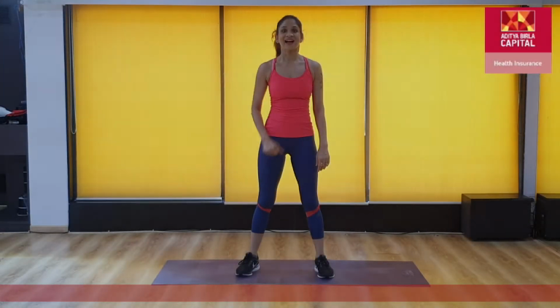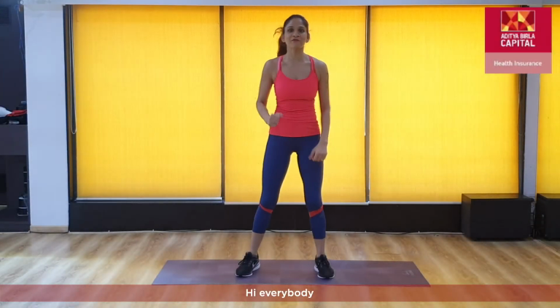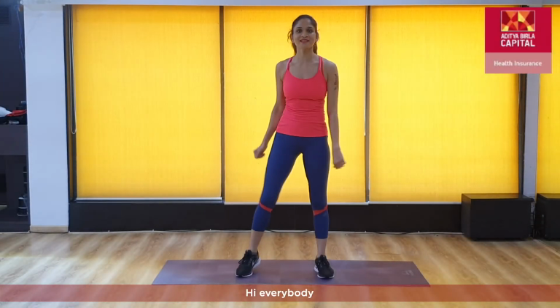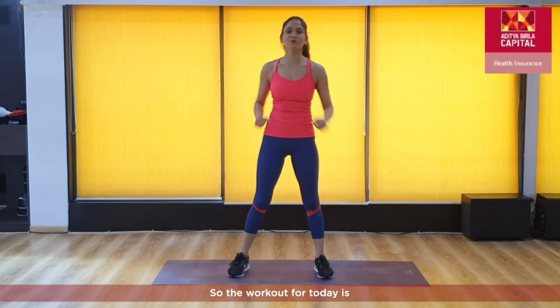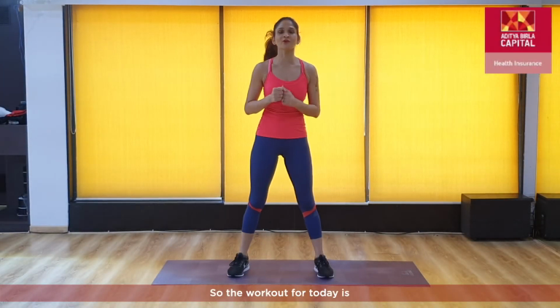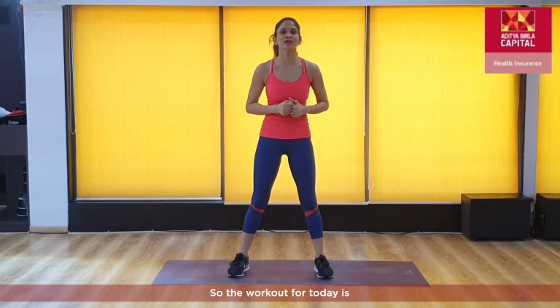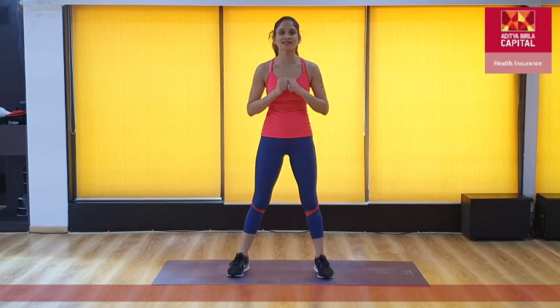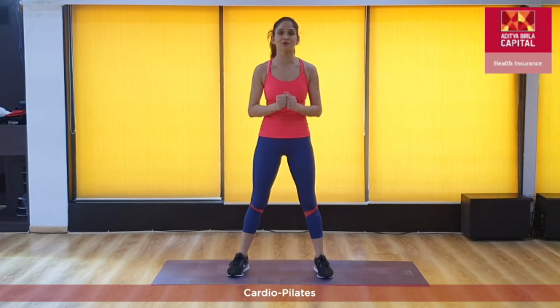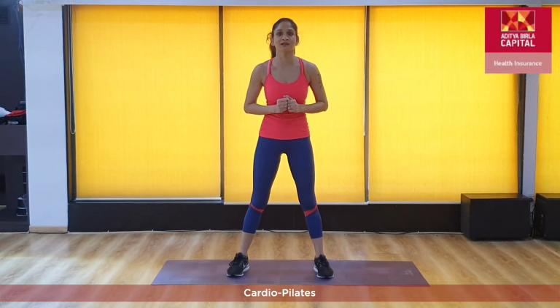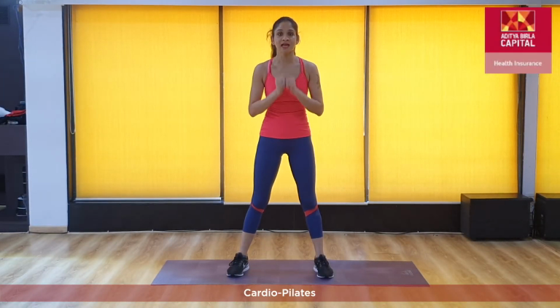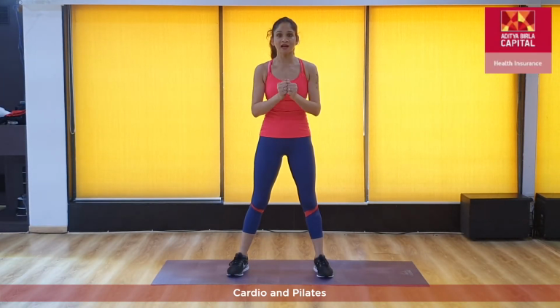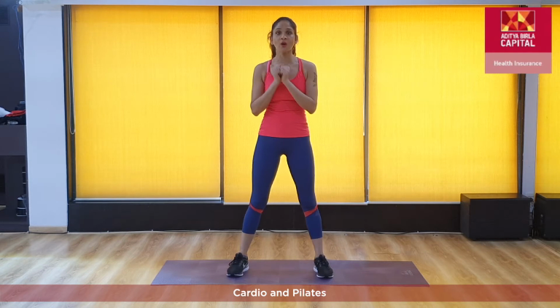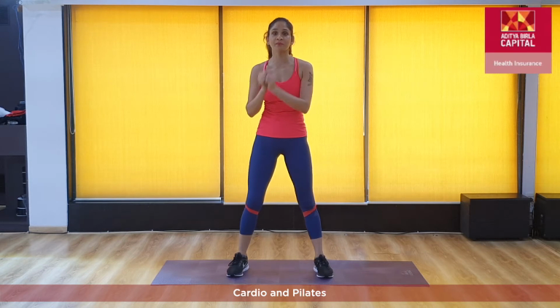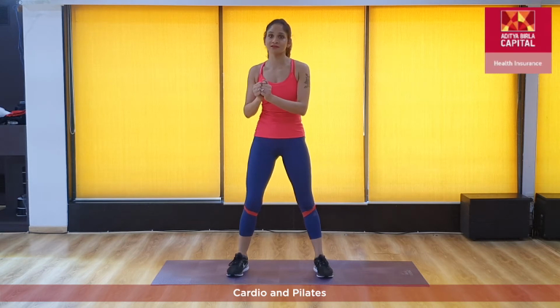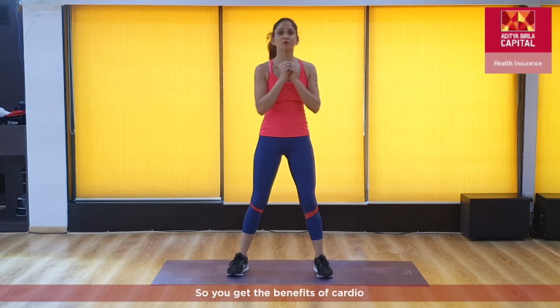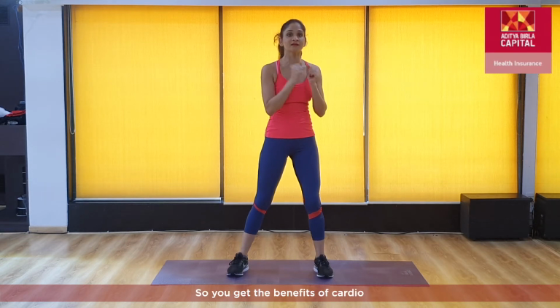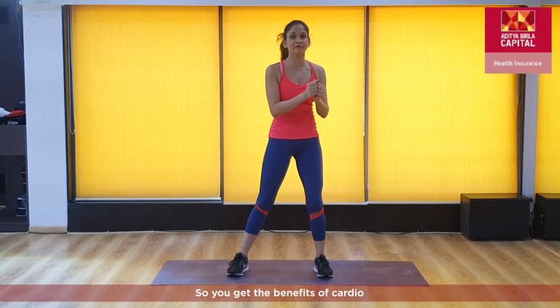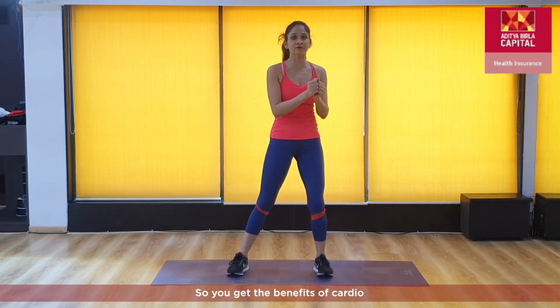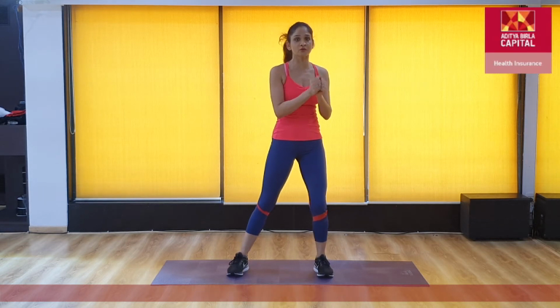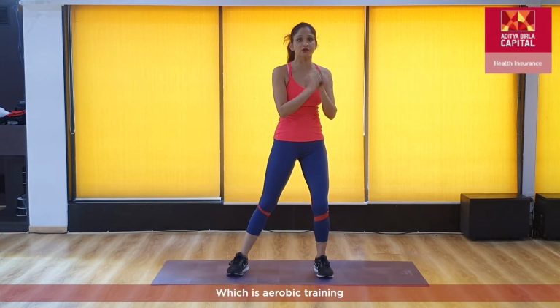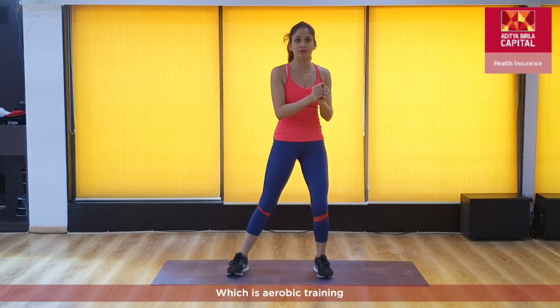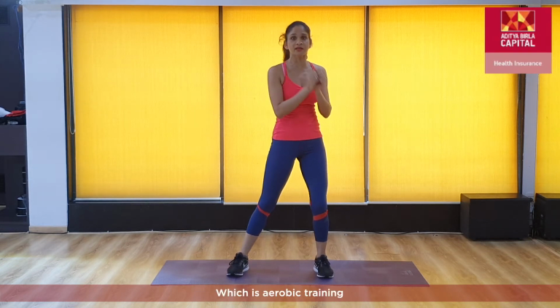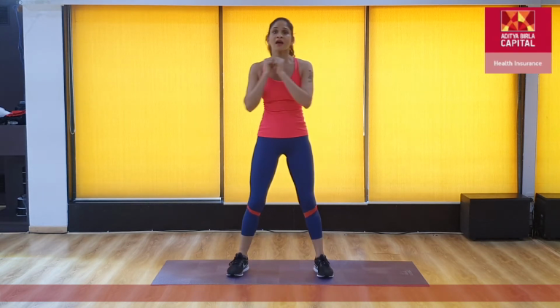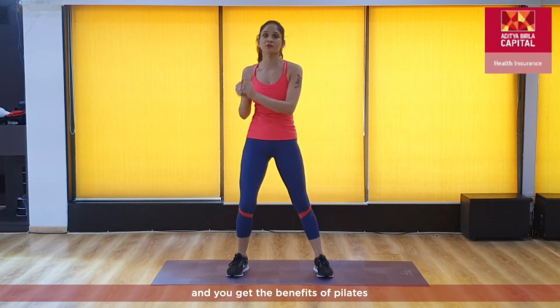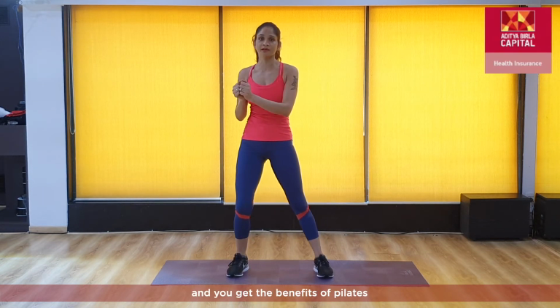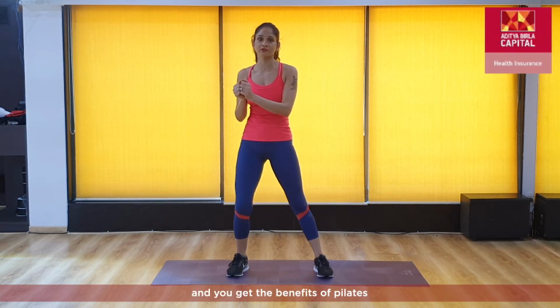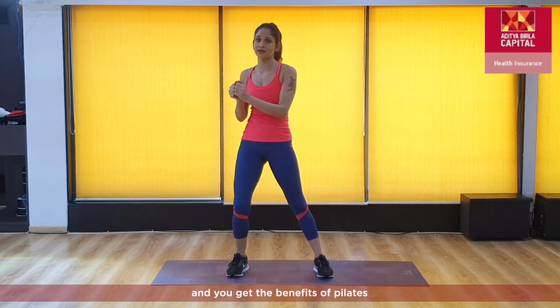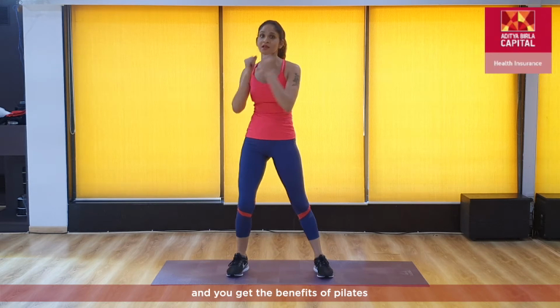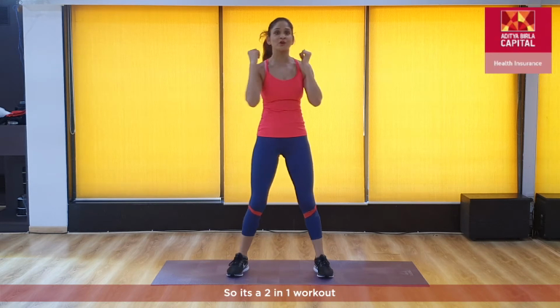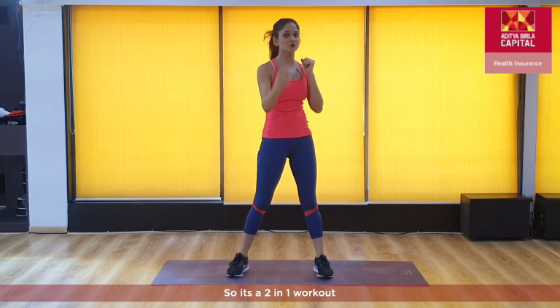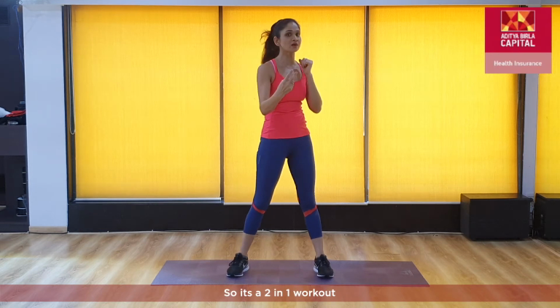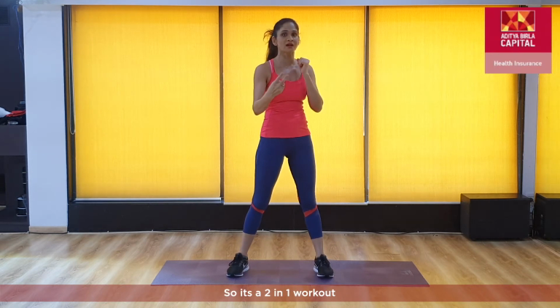Hi everybody! The workout for today is cardio pilates — cardio and pilates. You get the benefits of cardio, which is a full-body training, and you get the benefits of pilates. So it's a two-in-one workout.